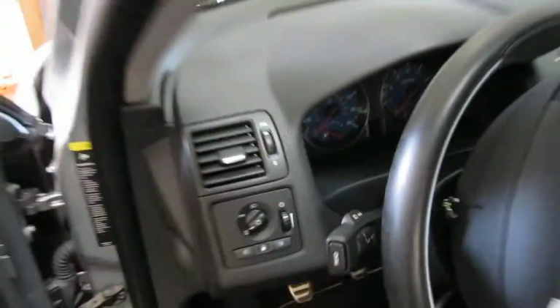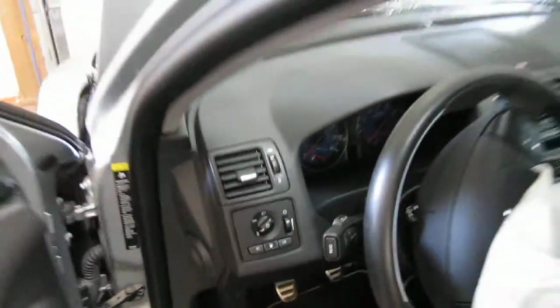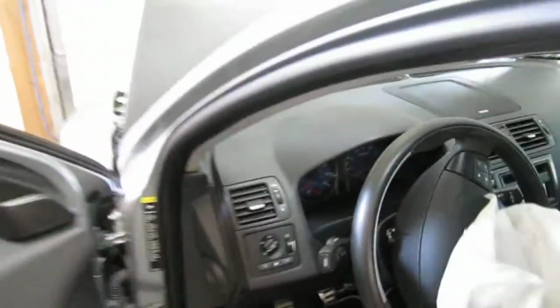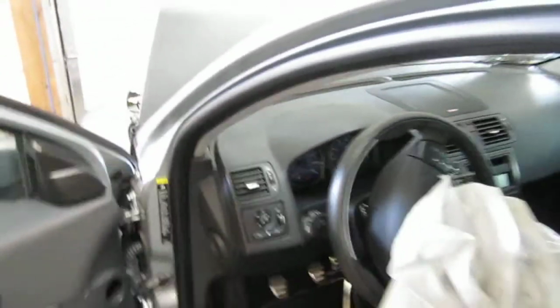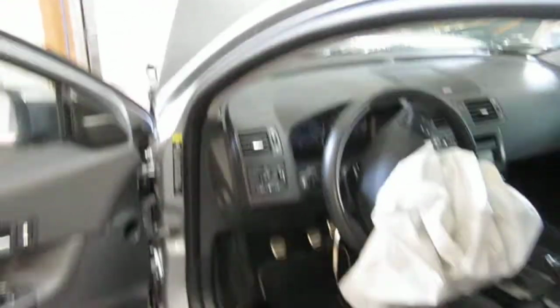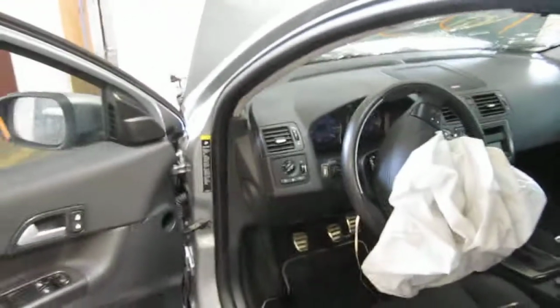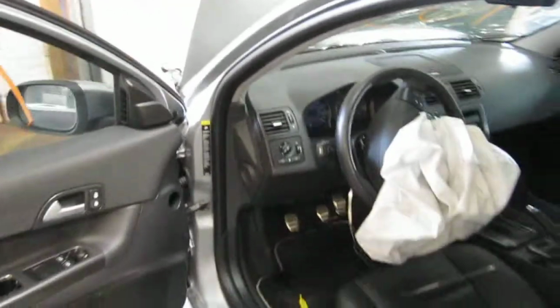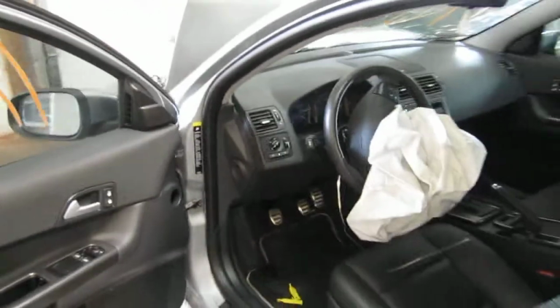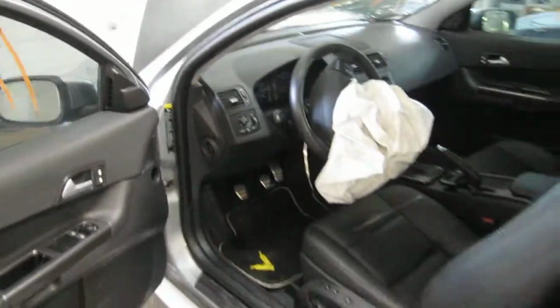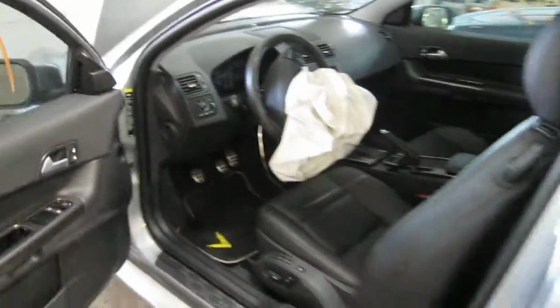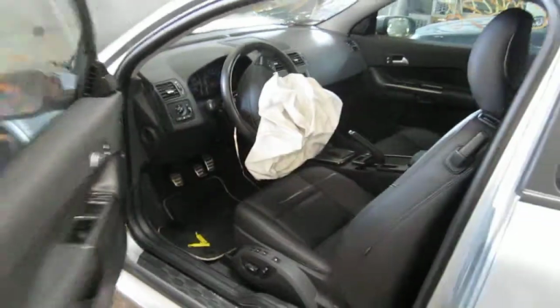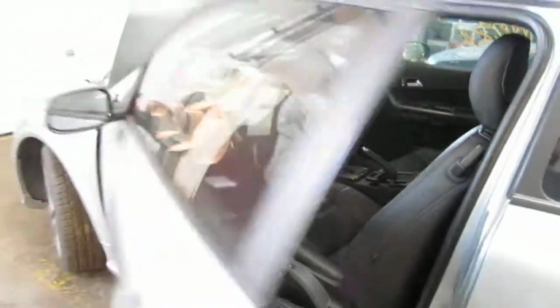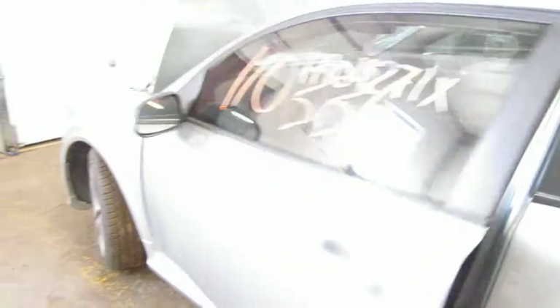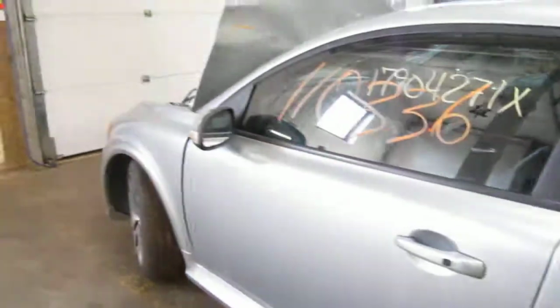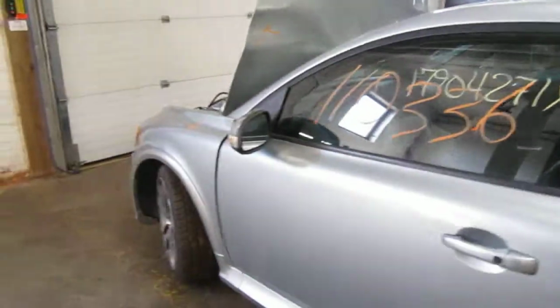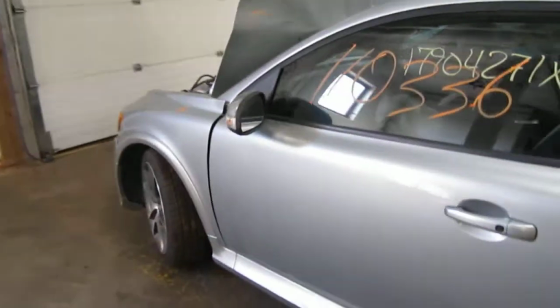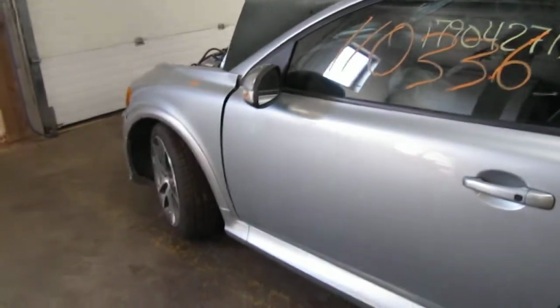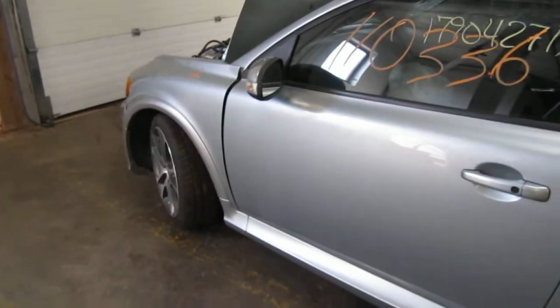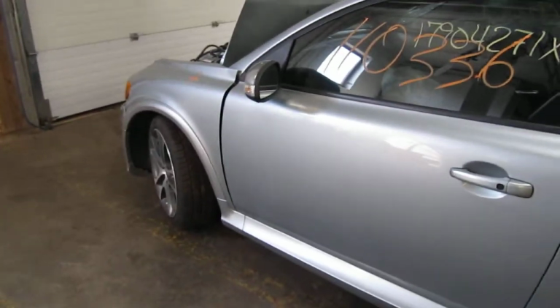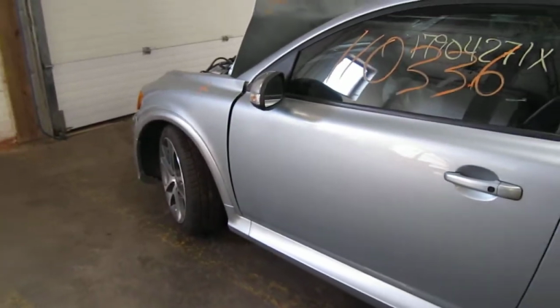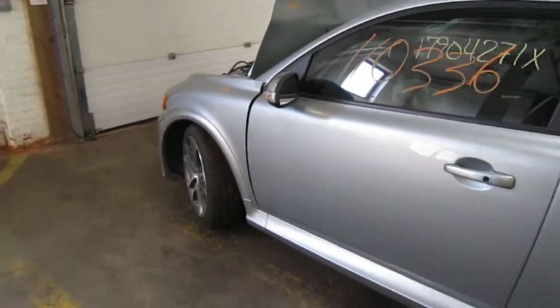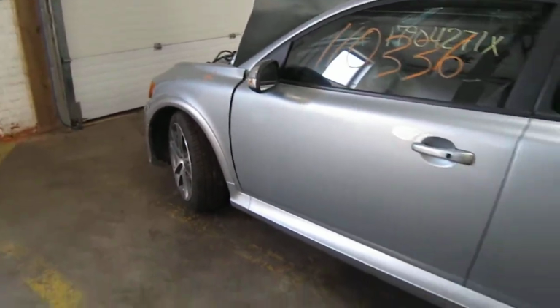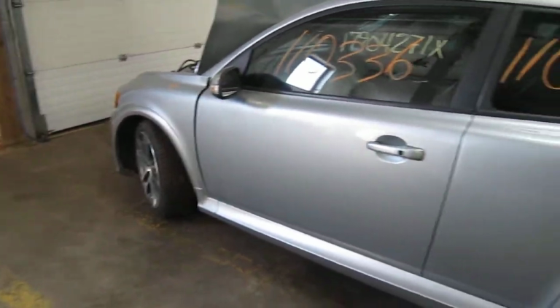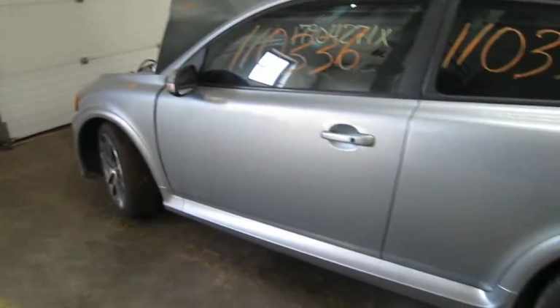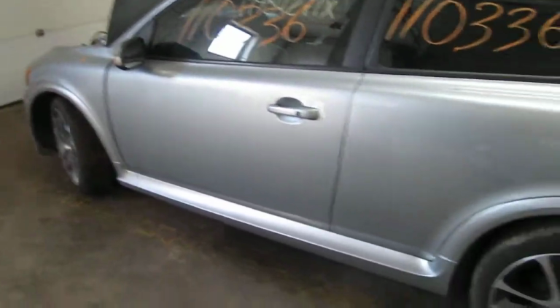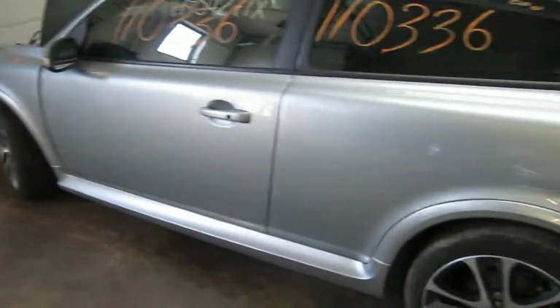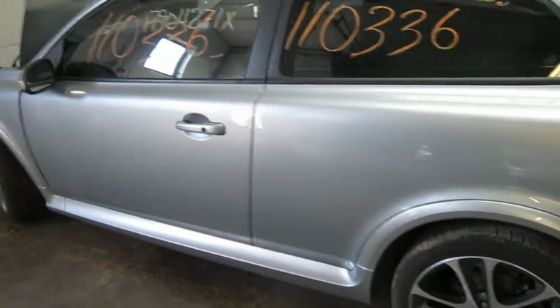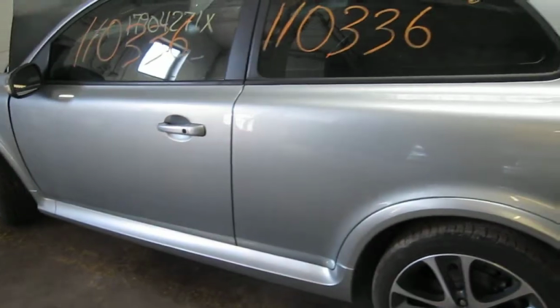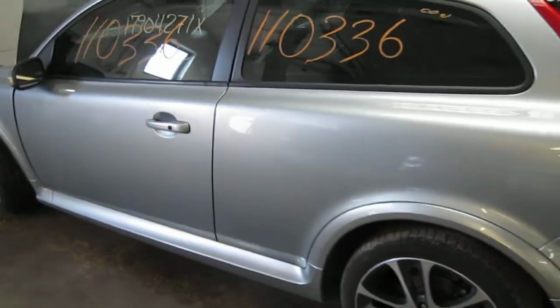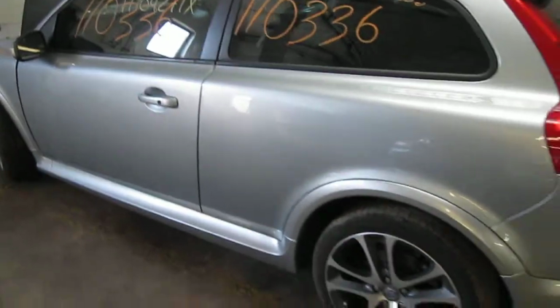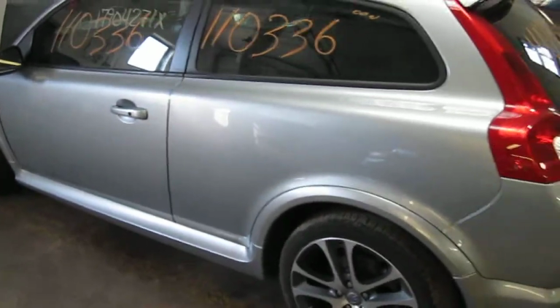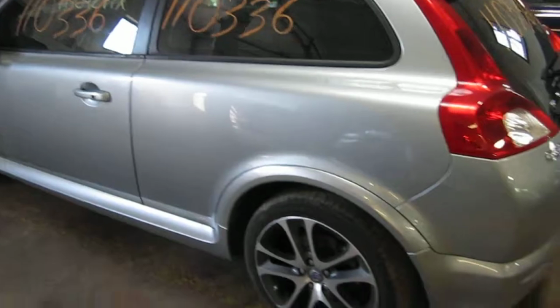We had purchased this vehicle locally through one of our auctions due to the front end collision. Unfortunately, at the time of arrival we were unable to run the vehicle.